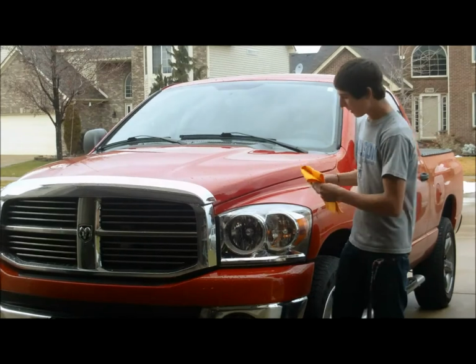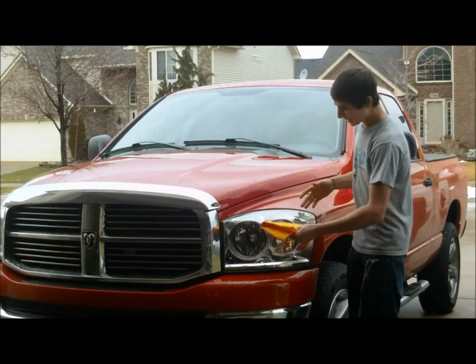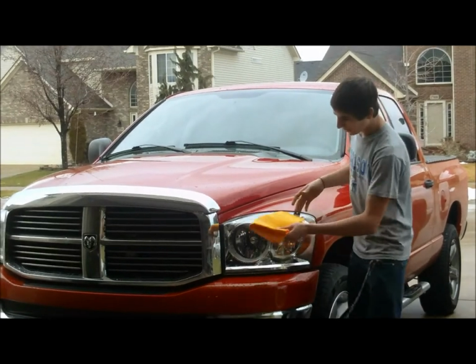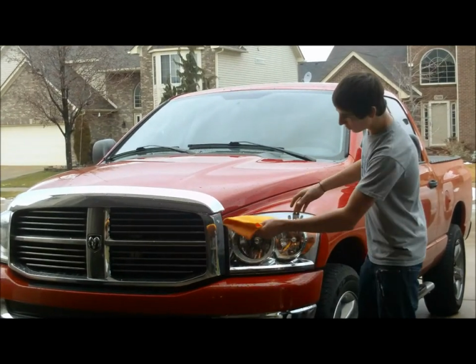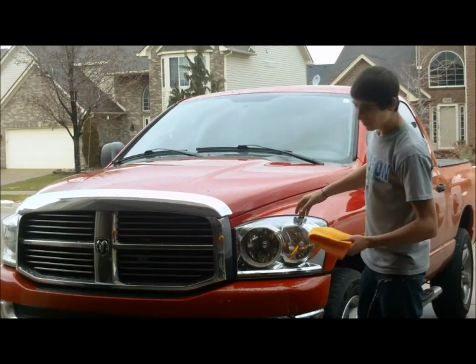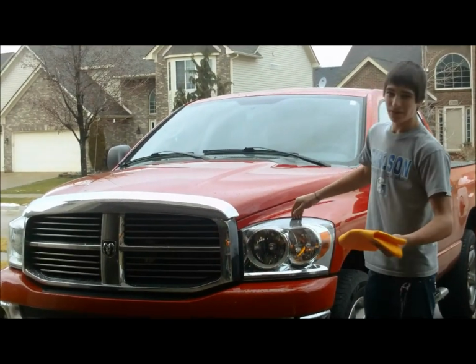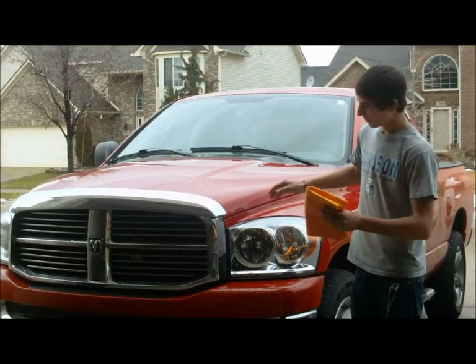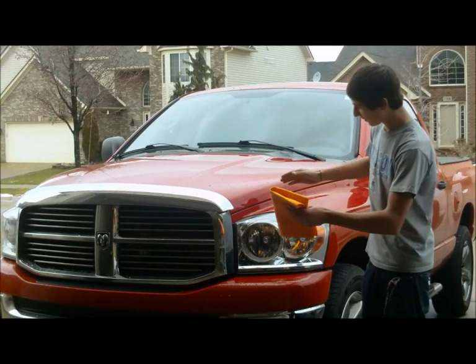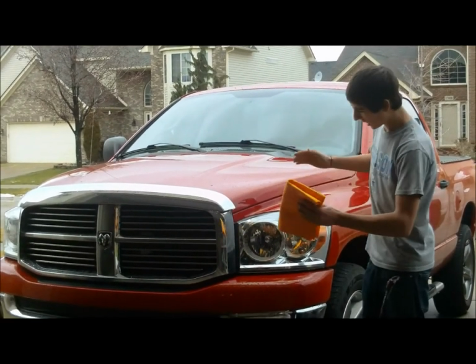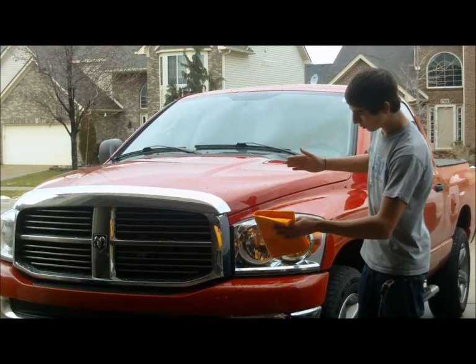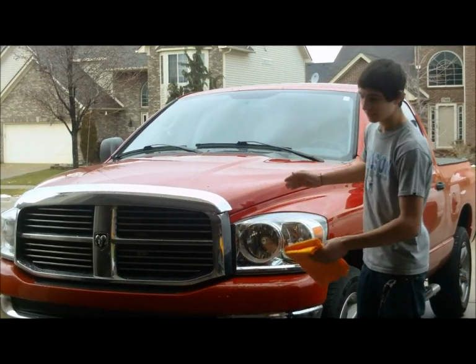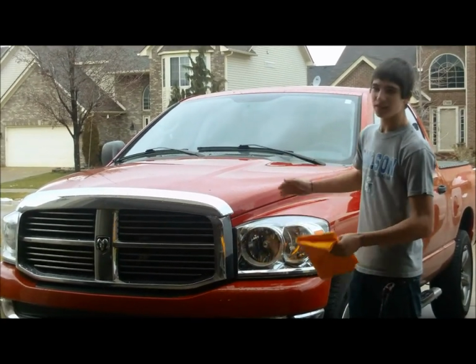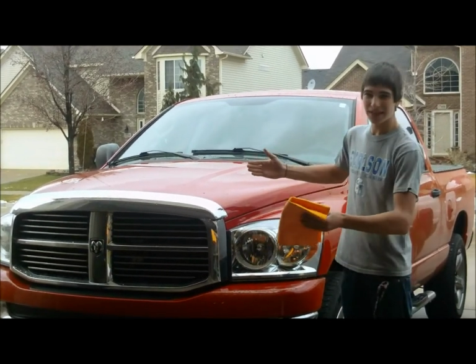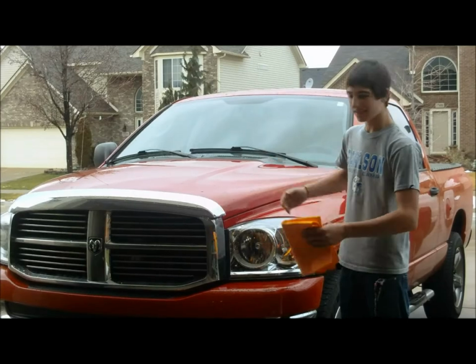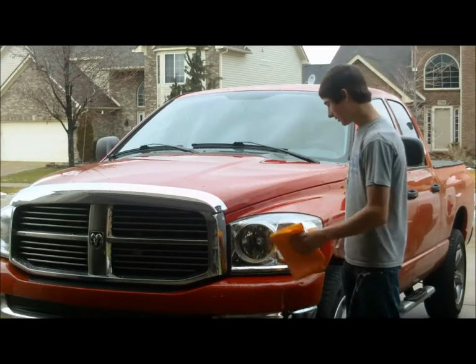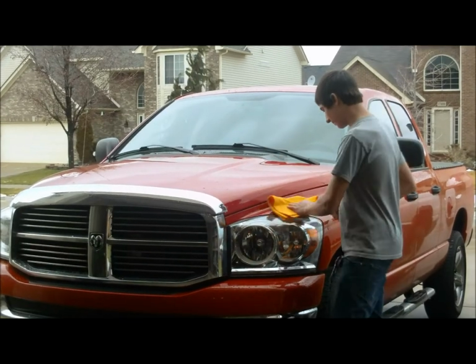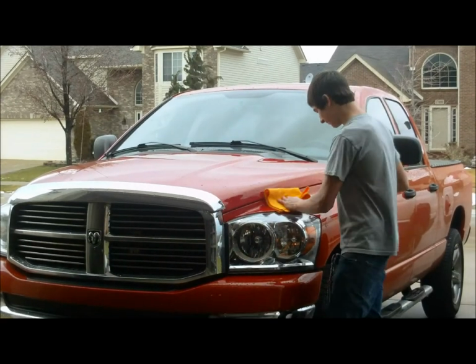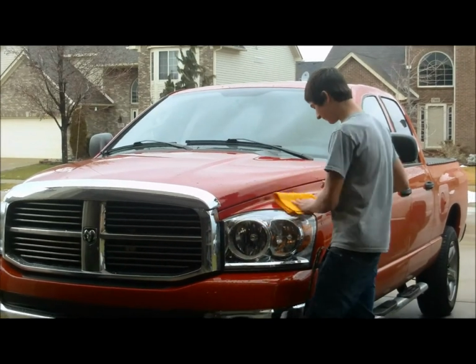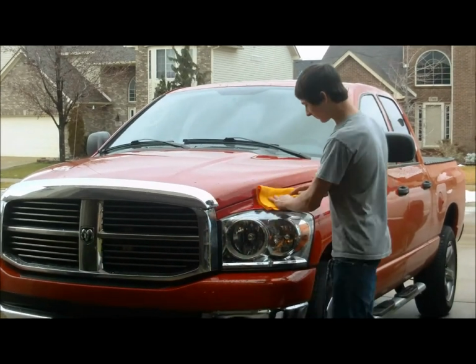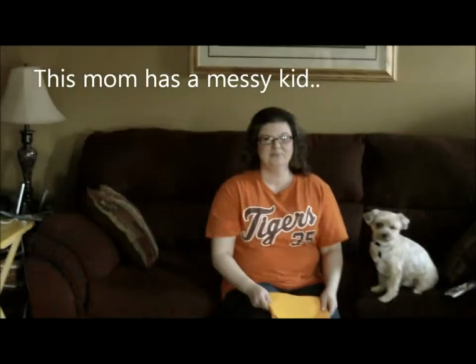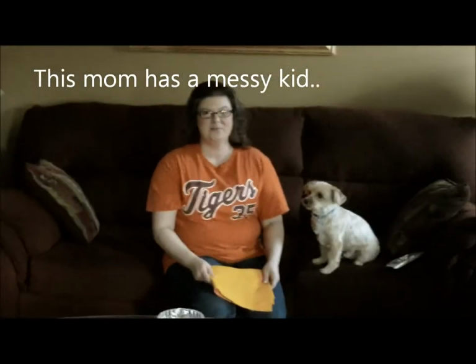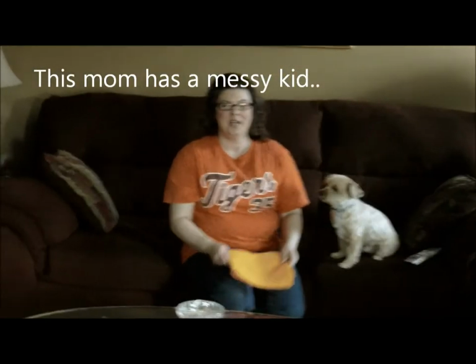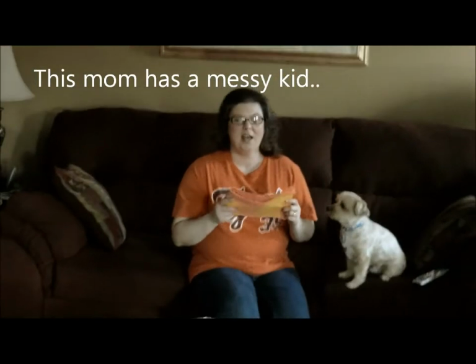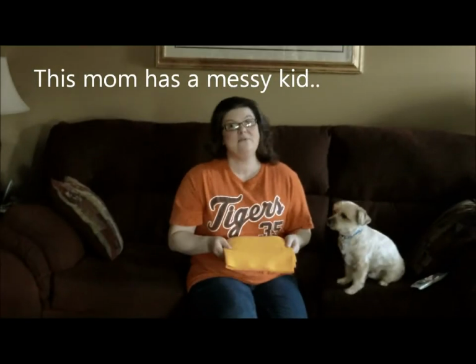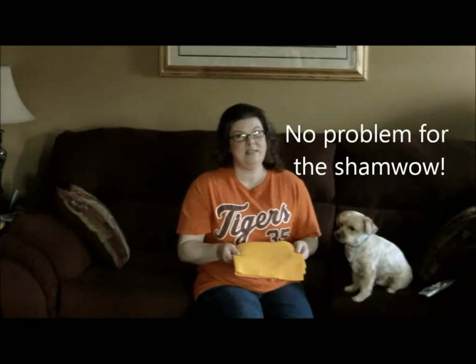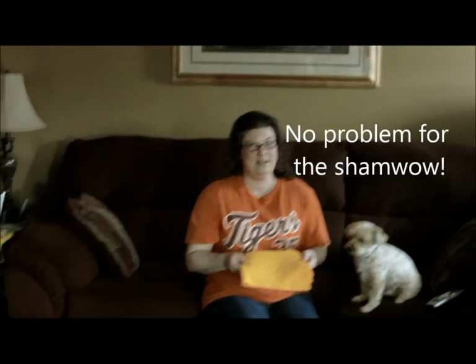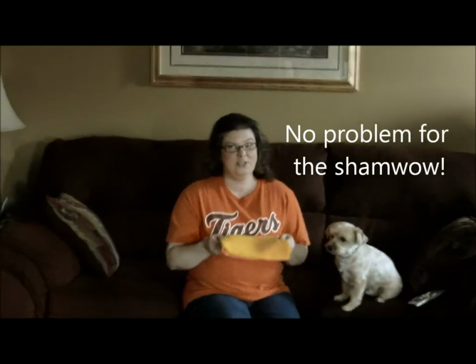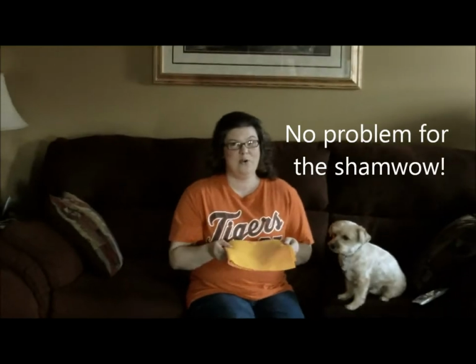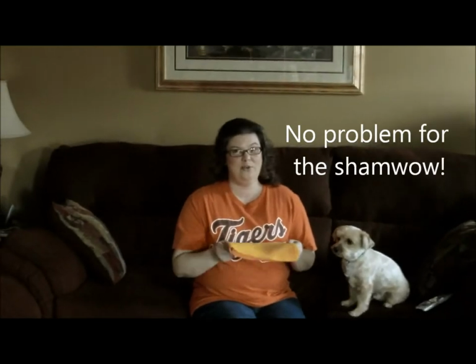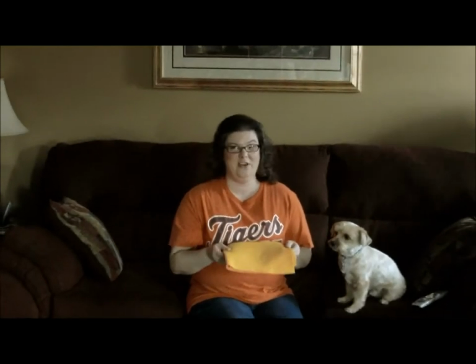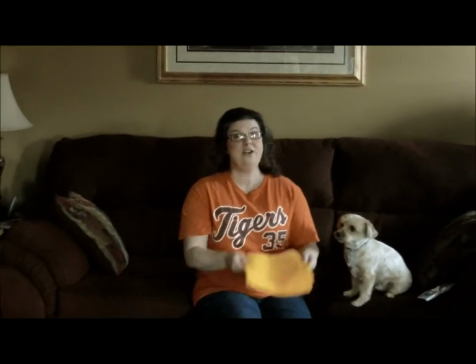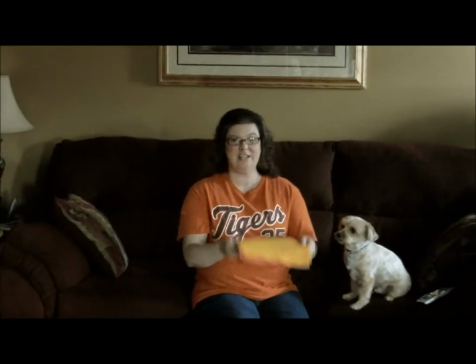Body, headlights, grill, everything. Perfect shine, no streaks. It's amazing. I have a messy kid and the ShamWow works well every time.